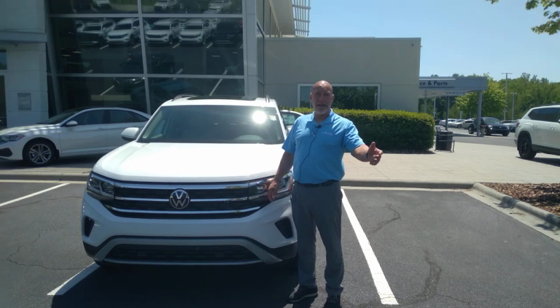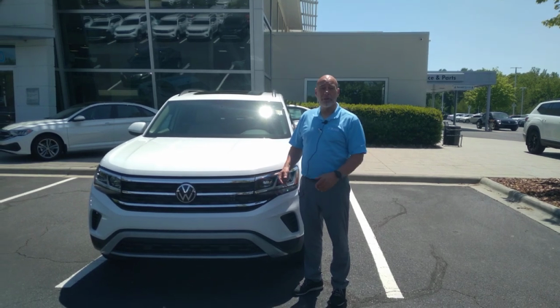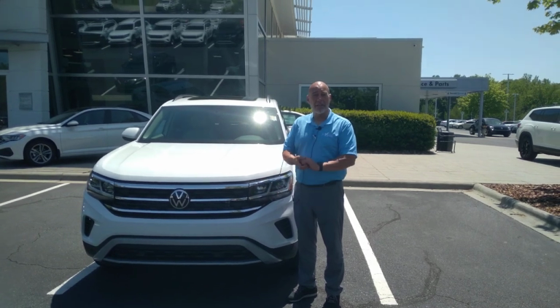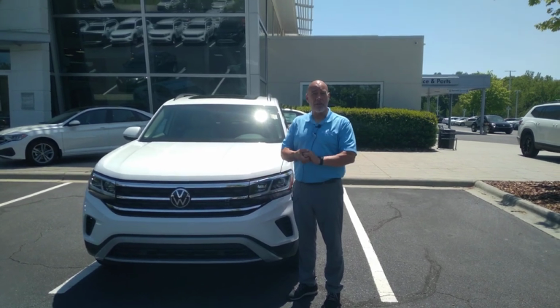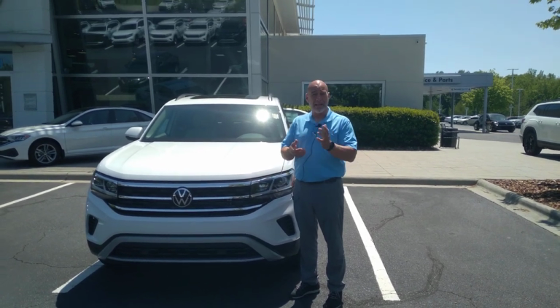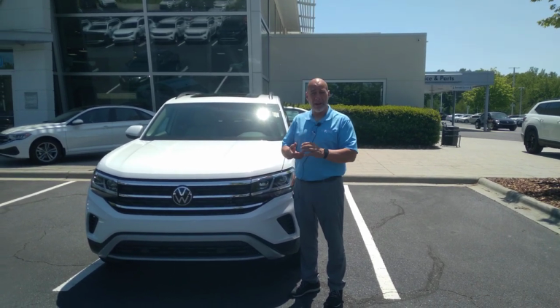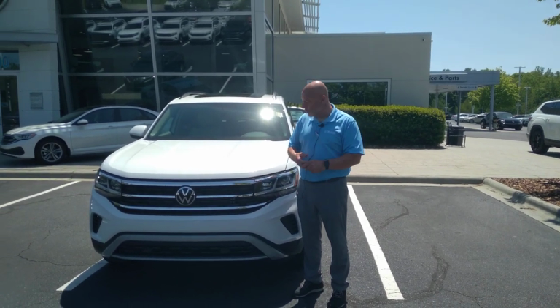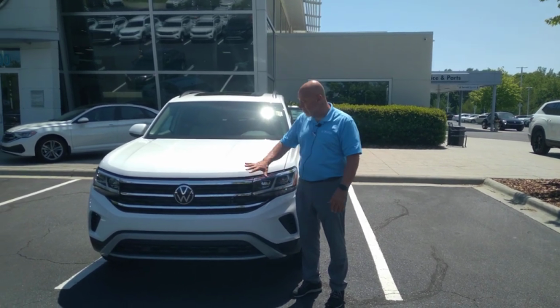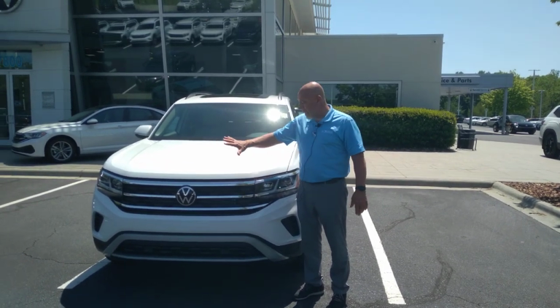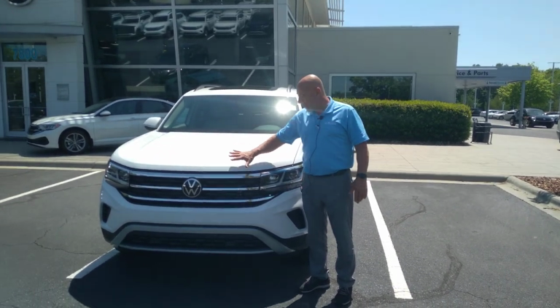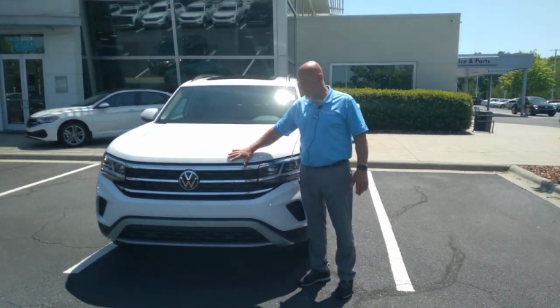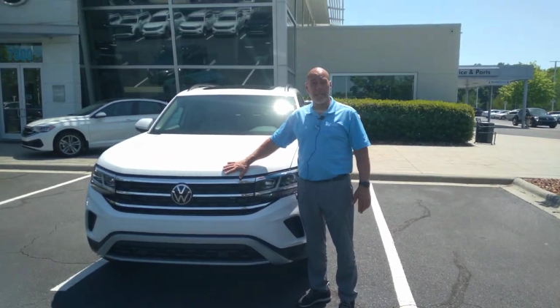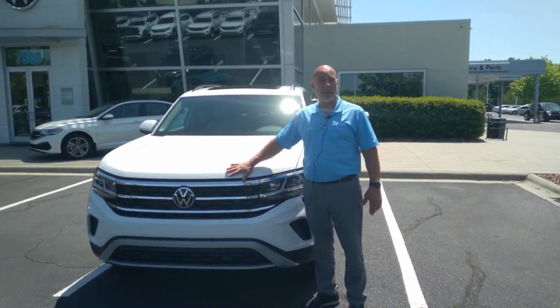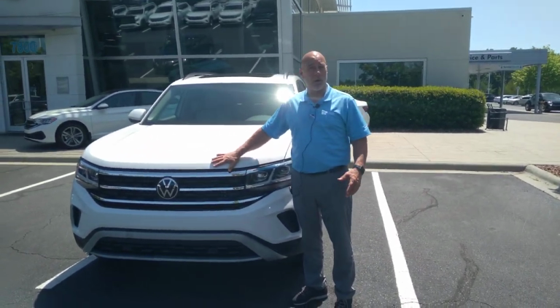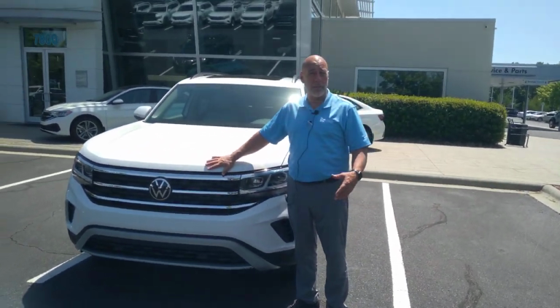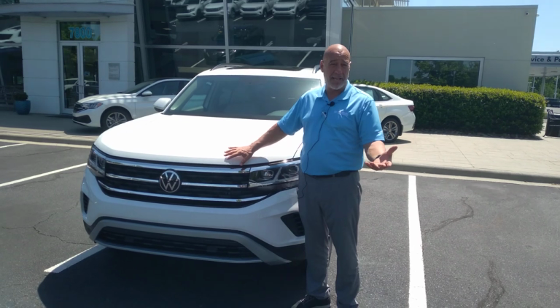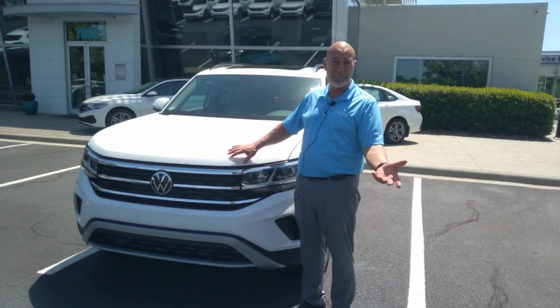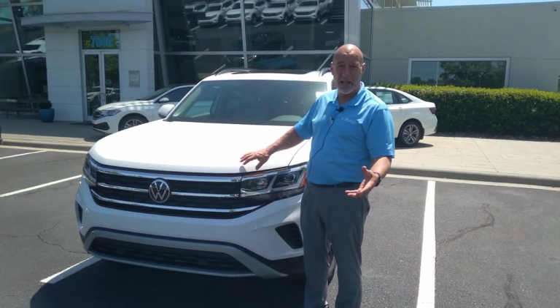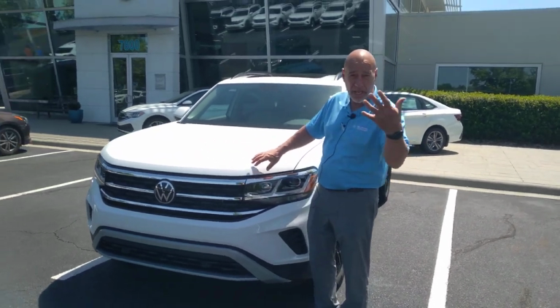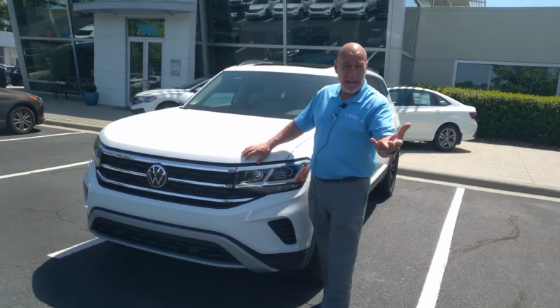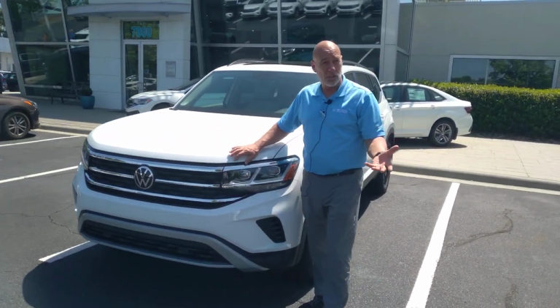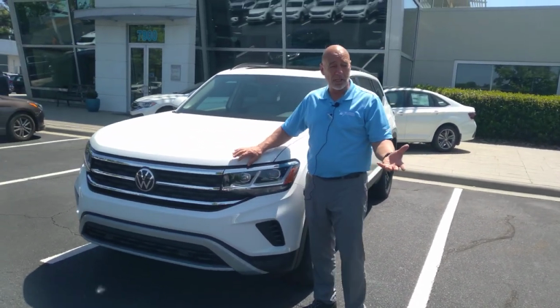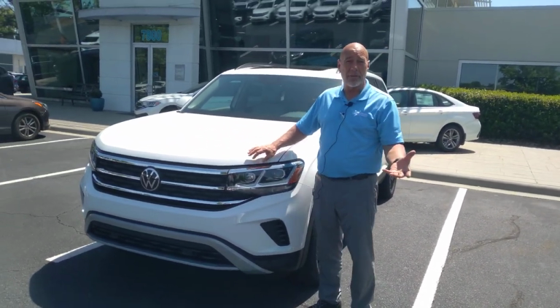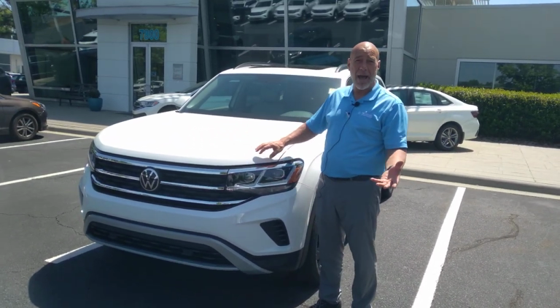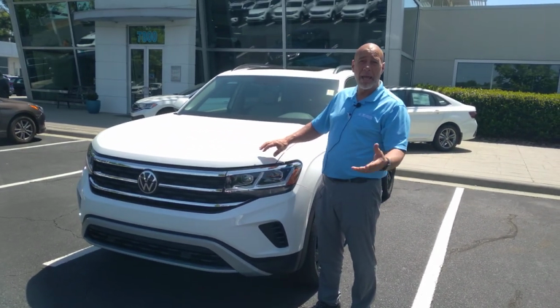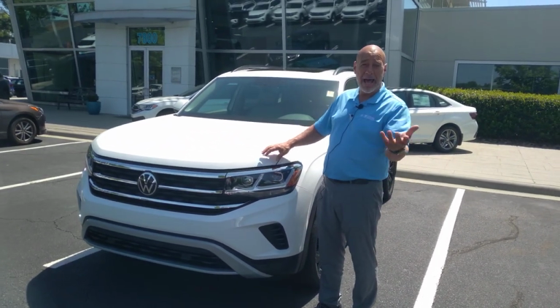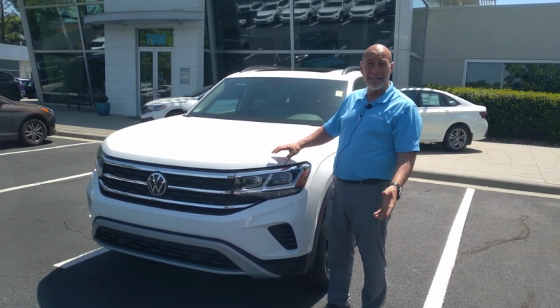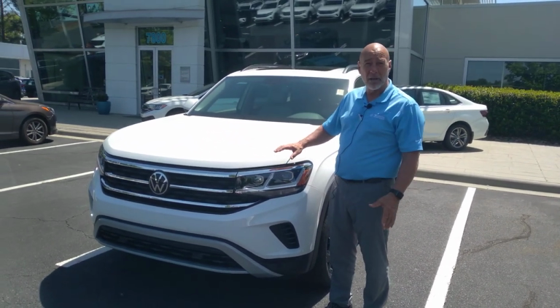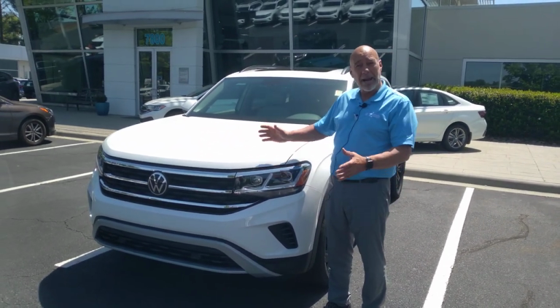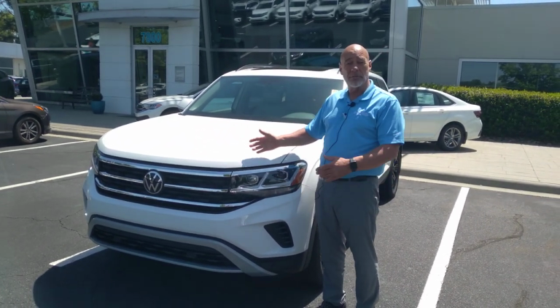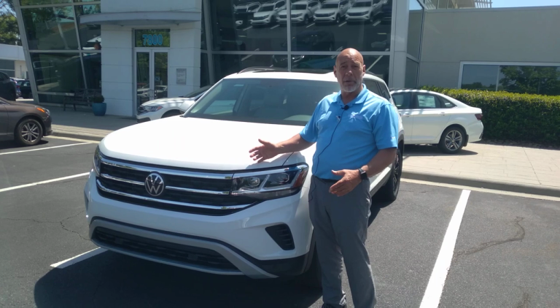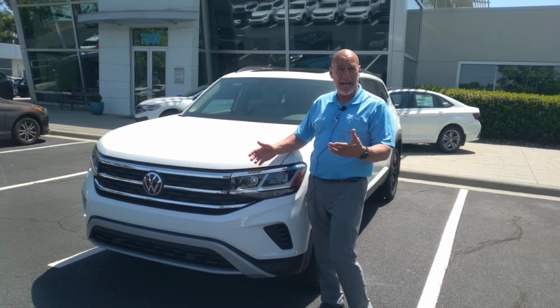Good afternoon, Aaron. This is Craig at Carolina Volkswagen. The white Tiguan that you inquired about, the SE with Technology, is just out of the shop and out of detail, and I just filled it up with gas.